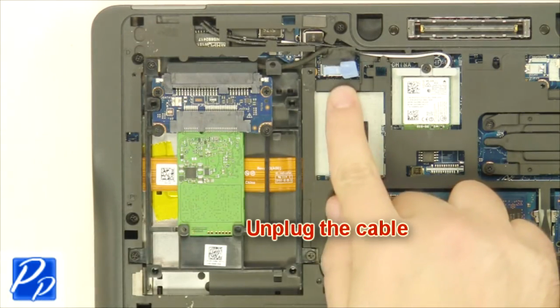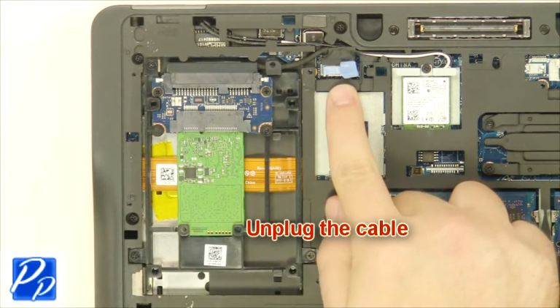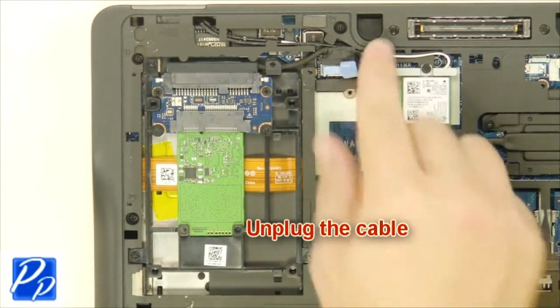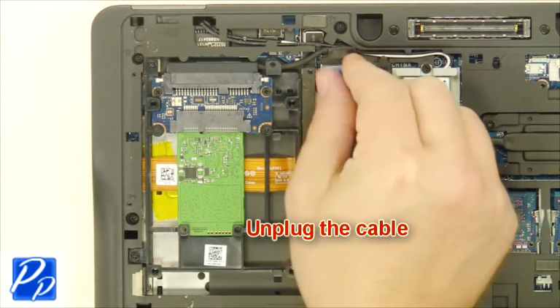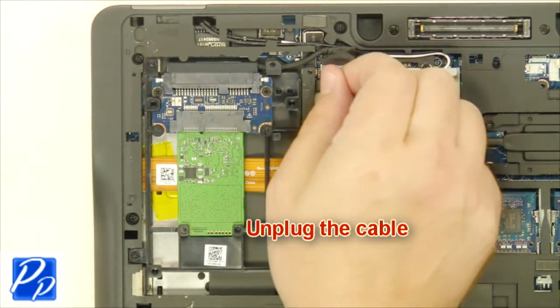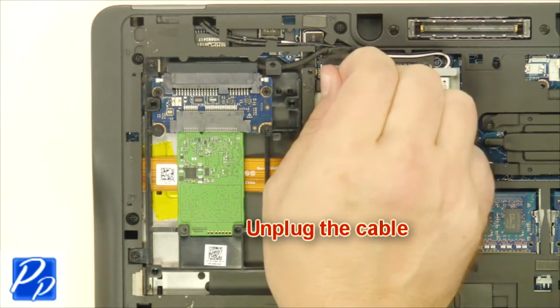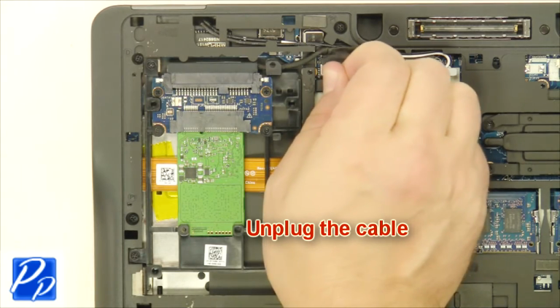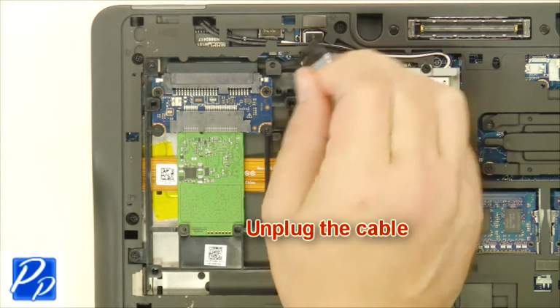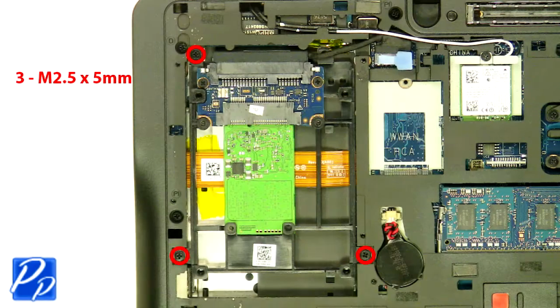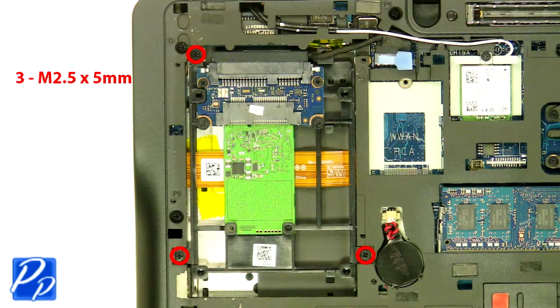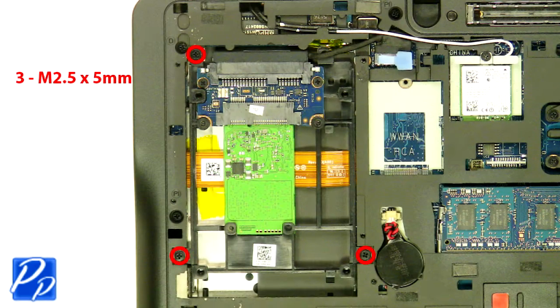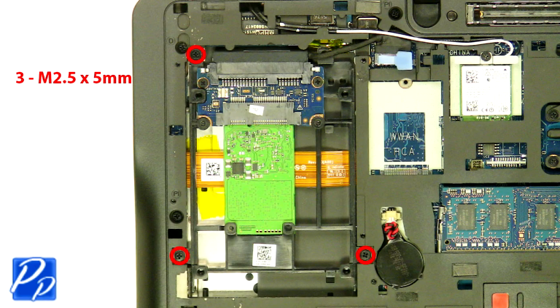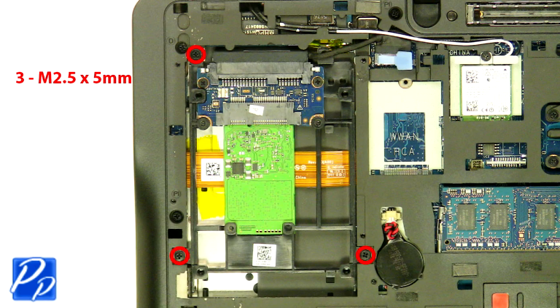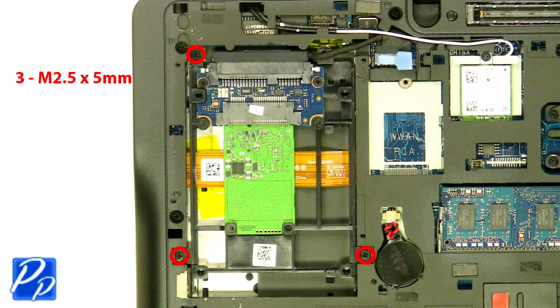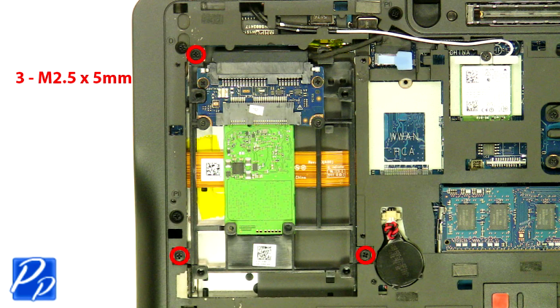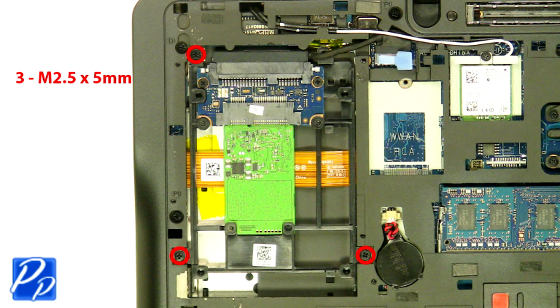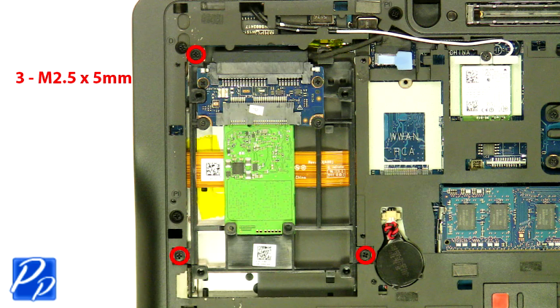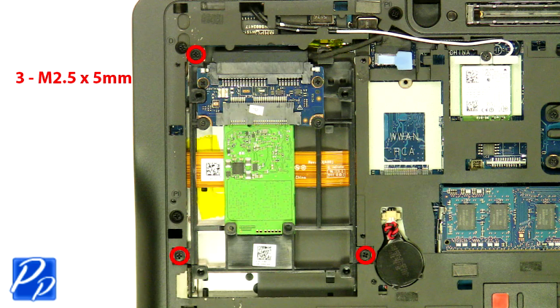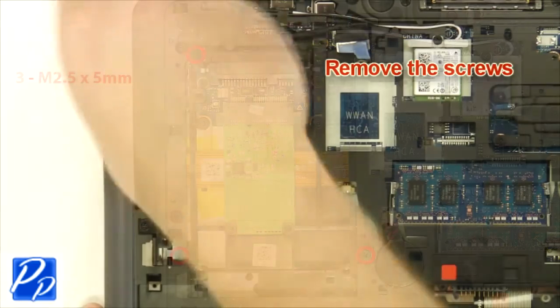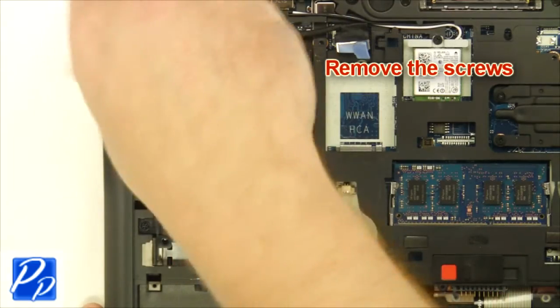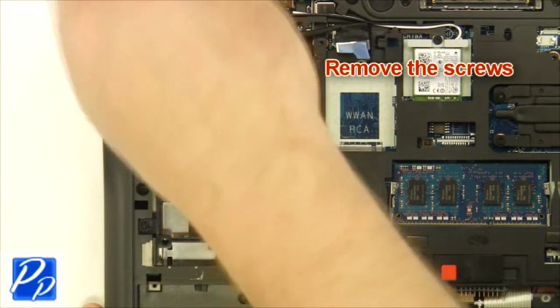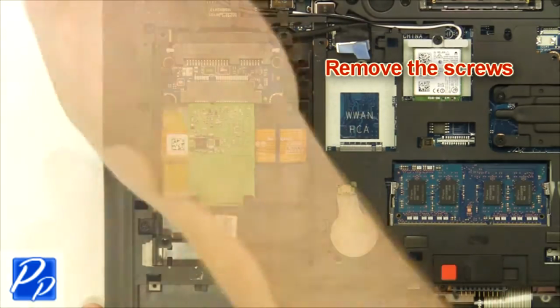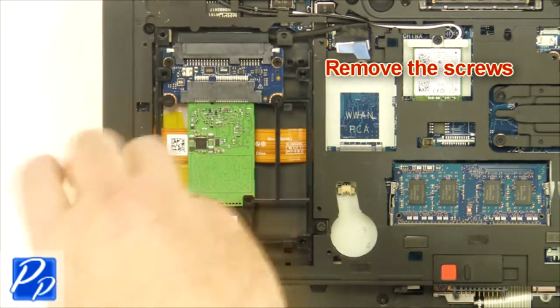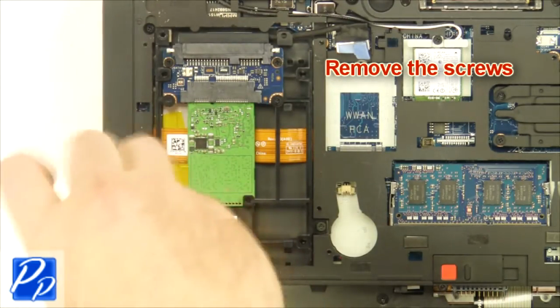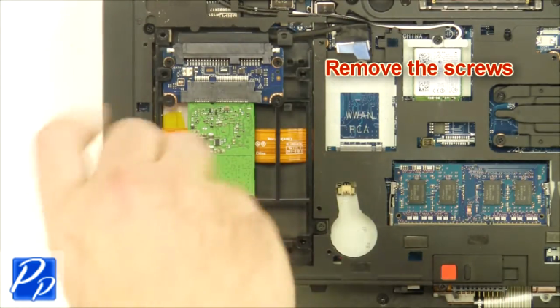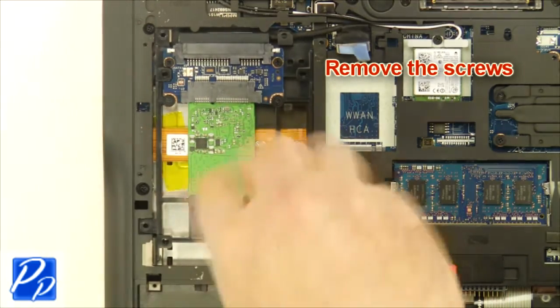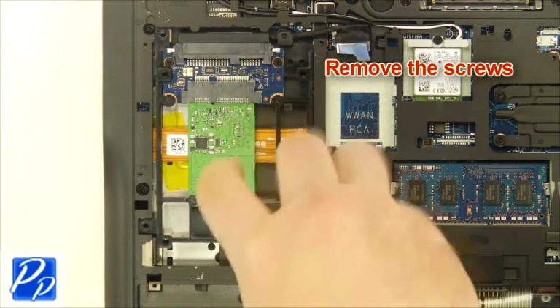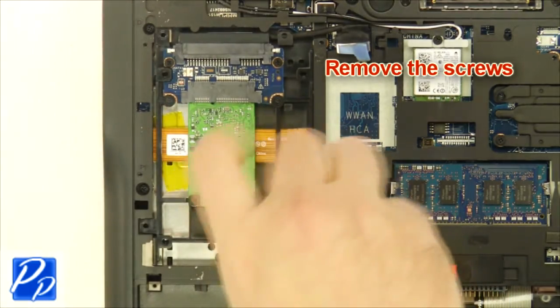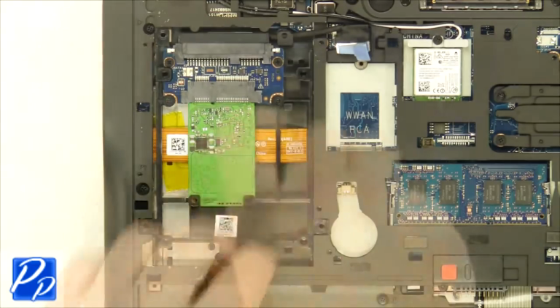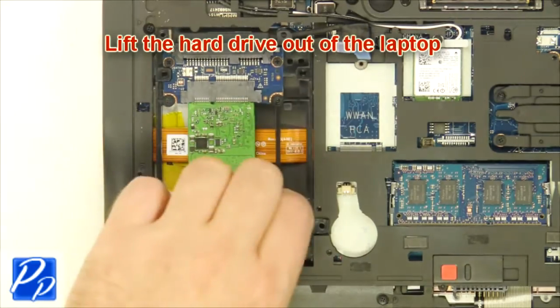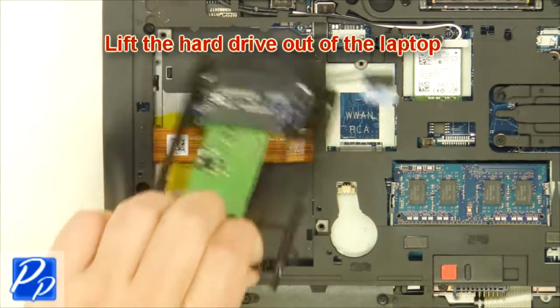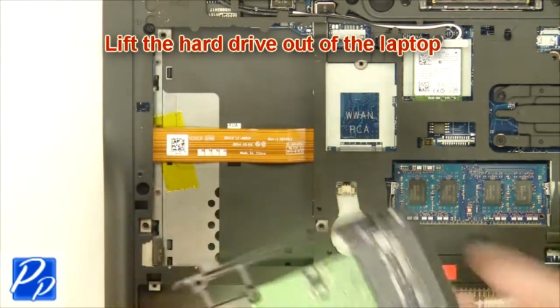Unplug the cable. Remove the screws. Lift the hard drive out of the laptop.